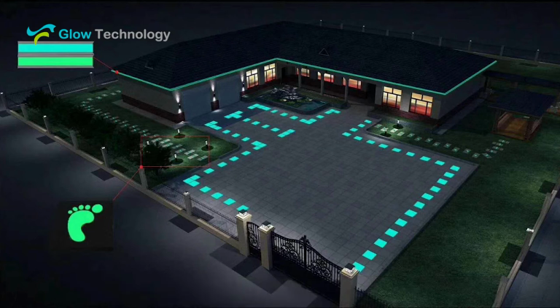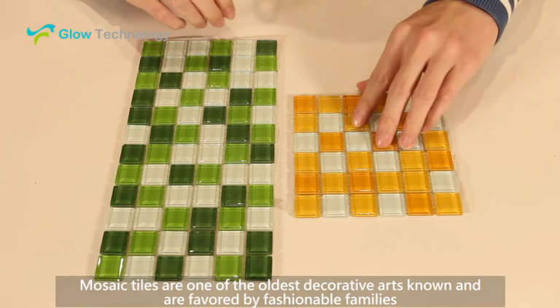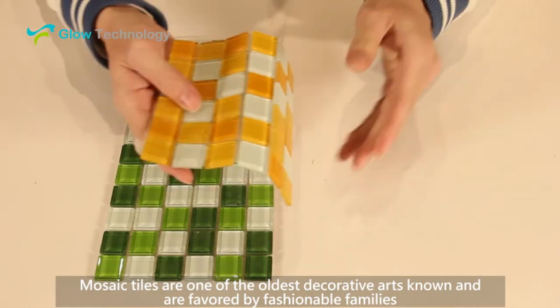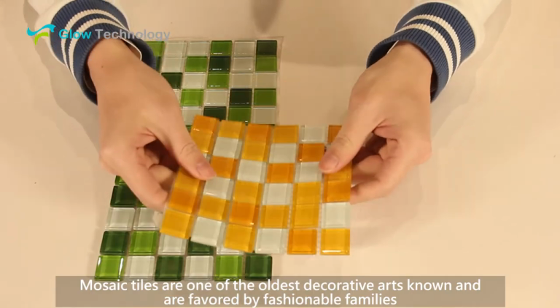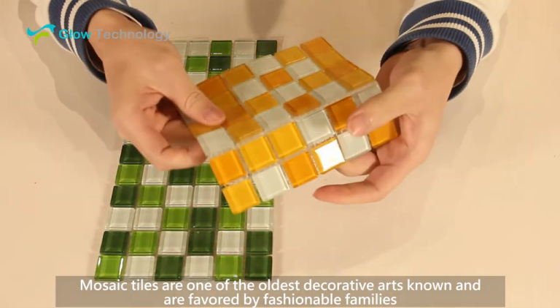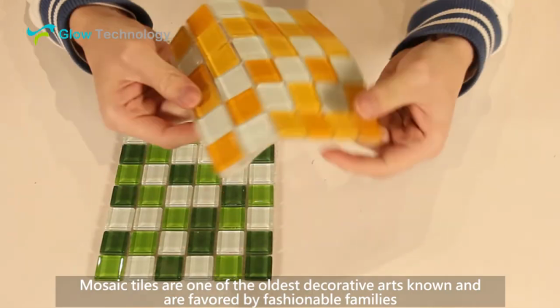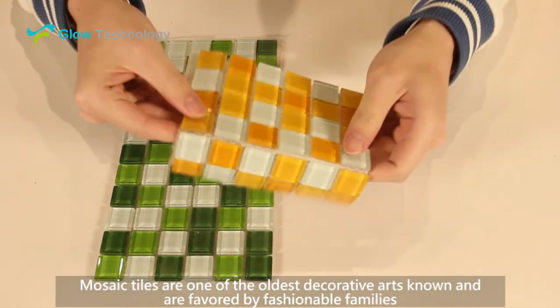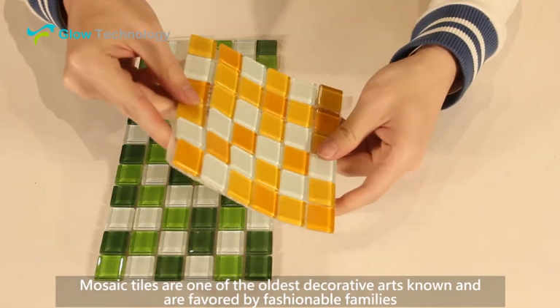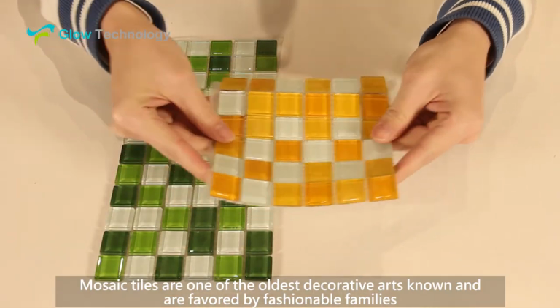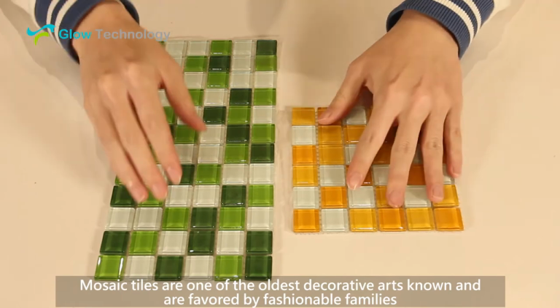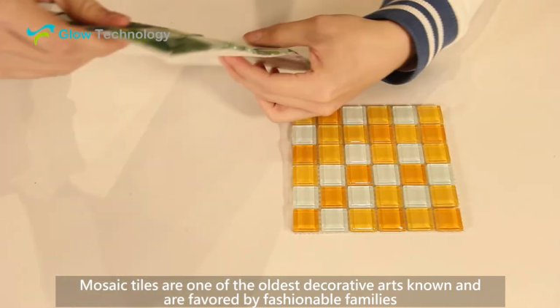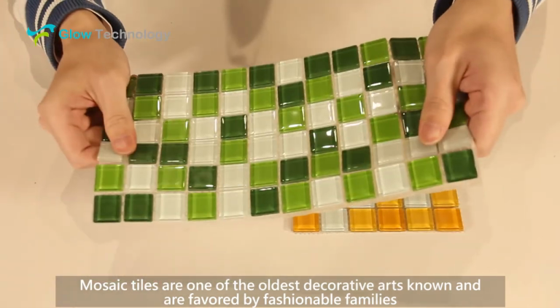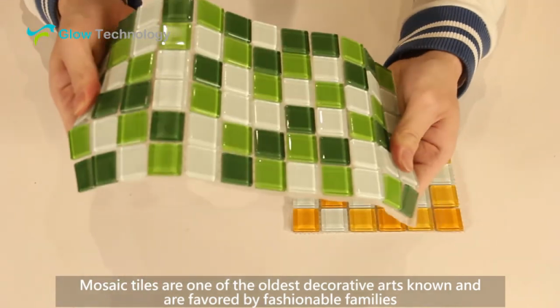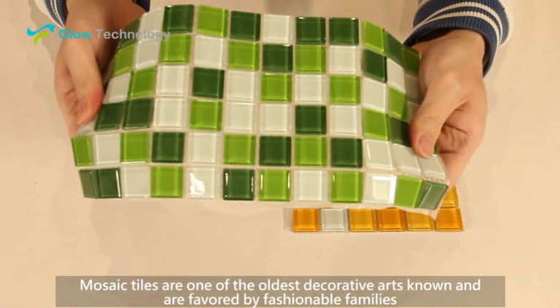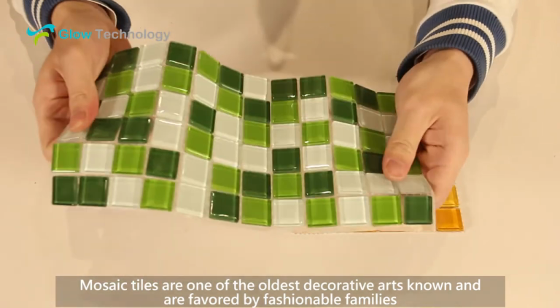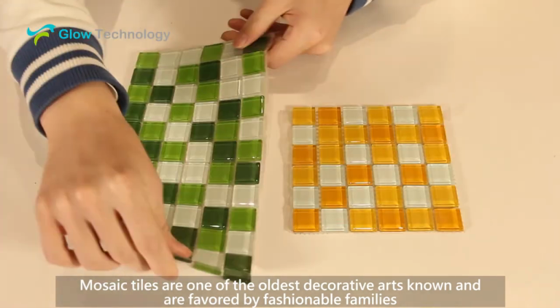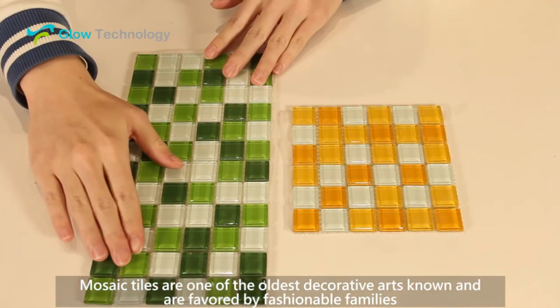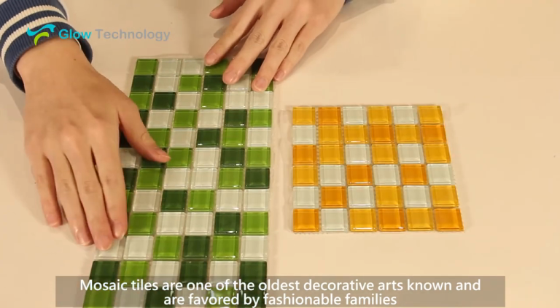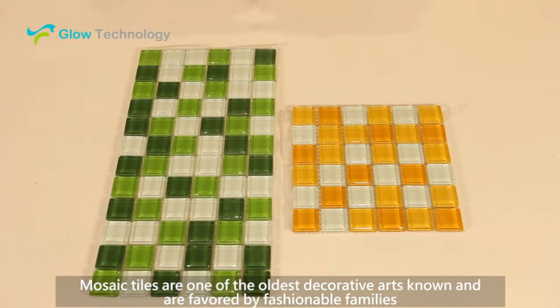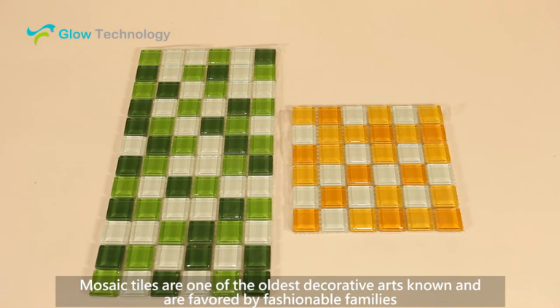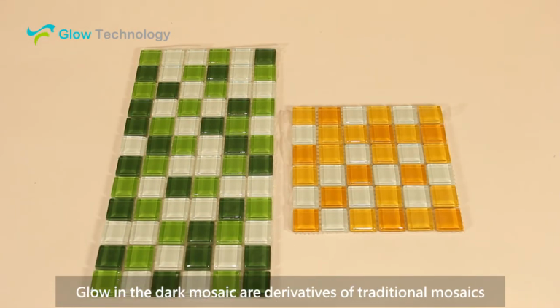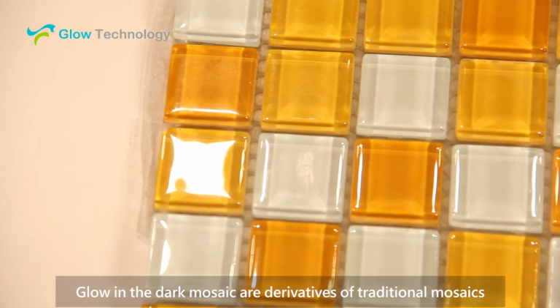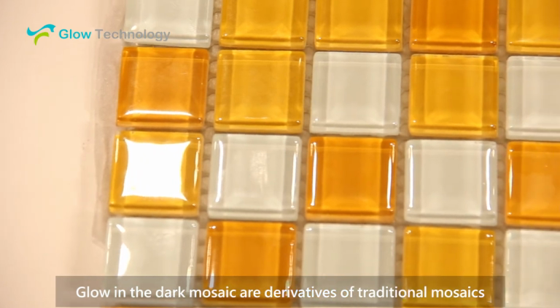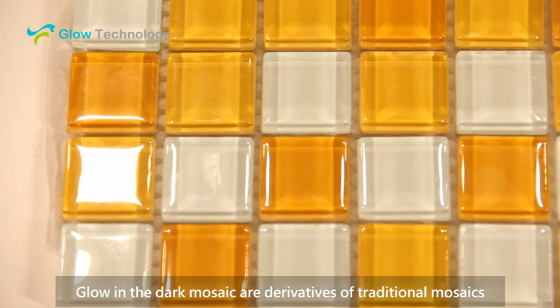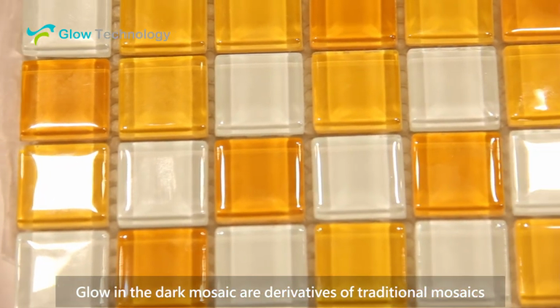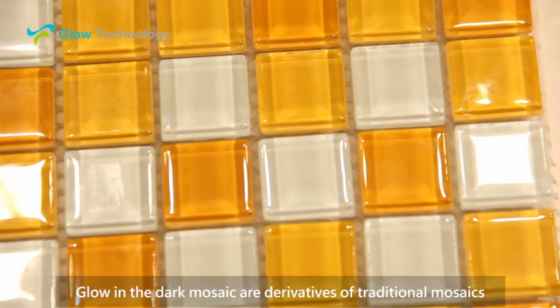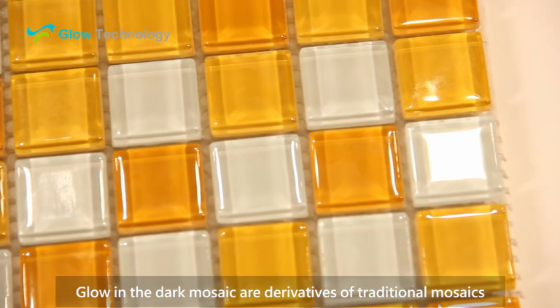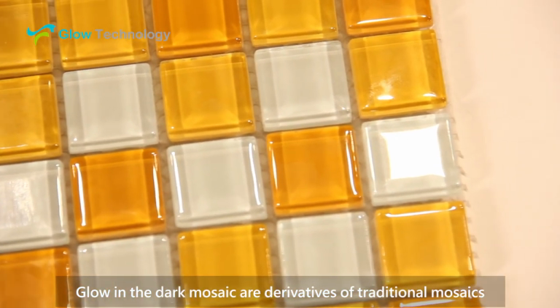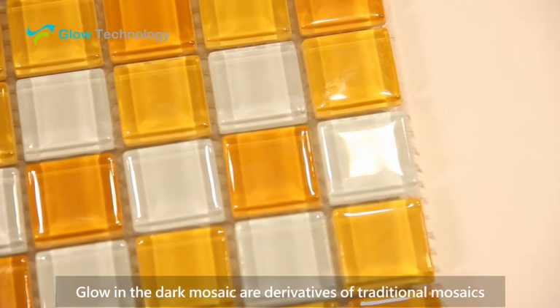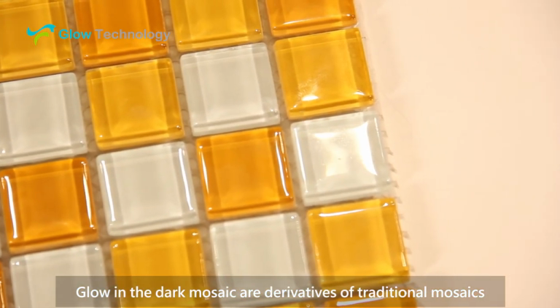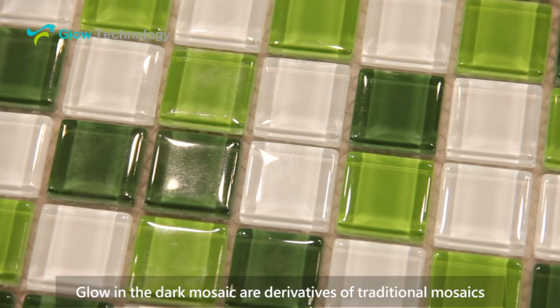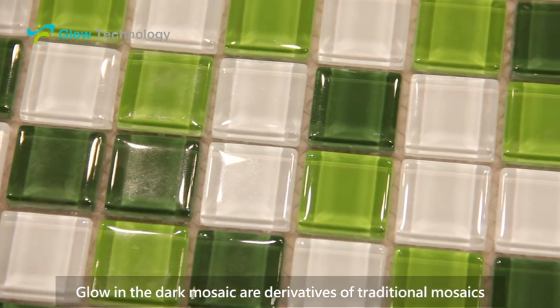Mosaic tiles are one of the oldest decorative arts known and are favored by fashionable families. Glow-in-the-dark mosaics are derivatives of traditional mosaics.